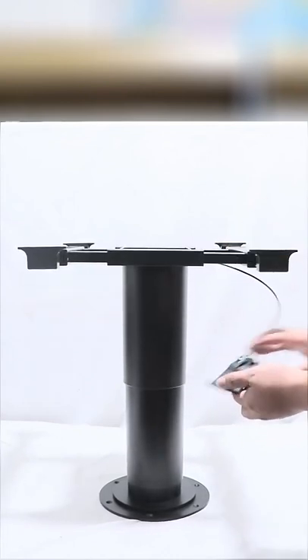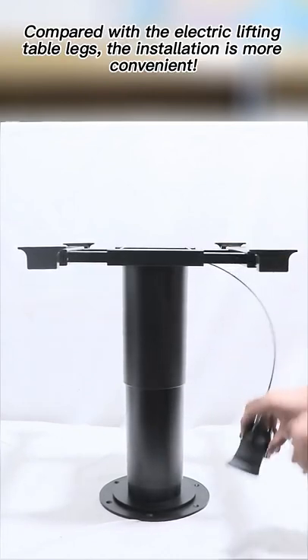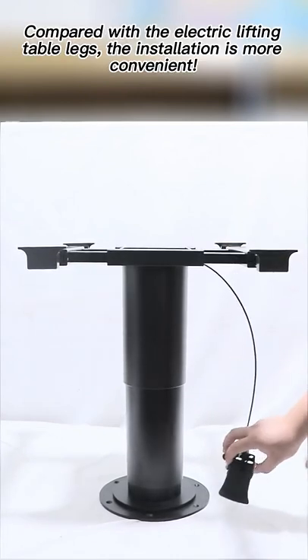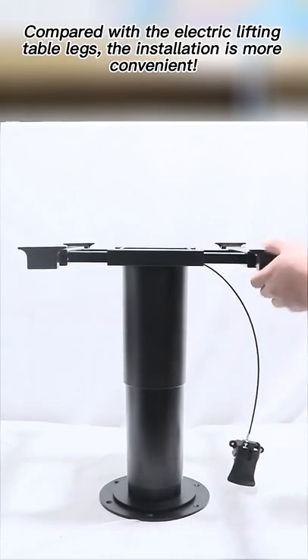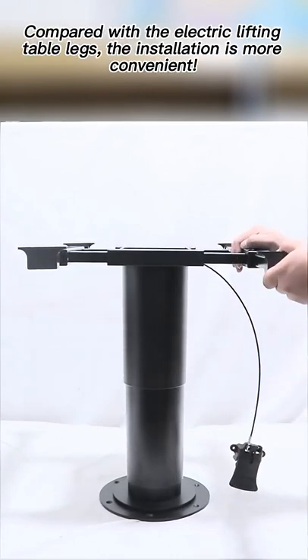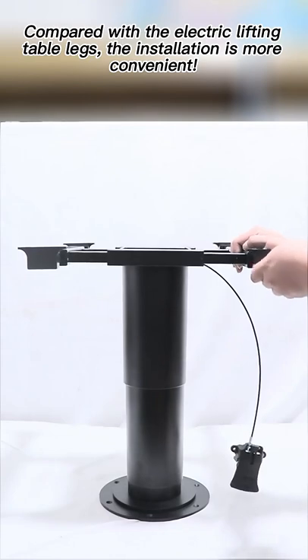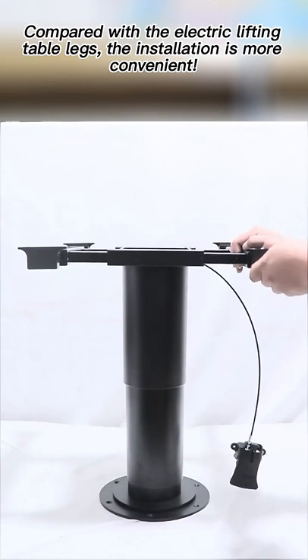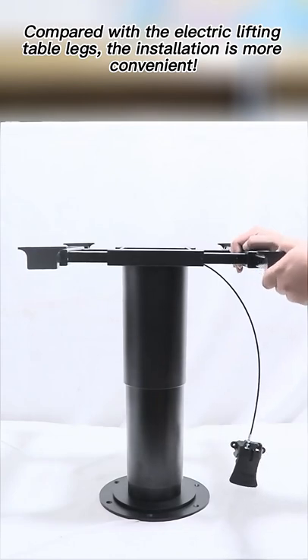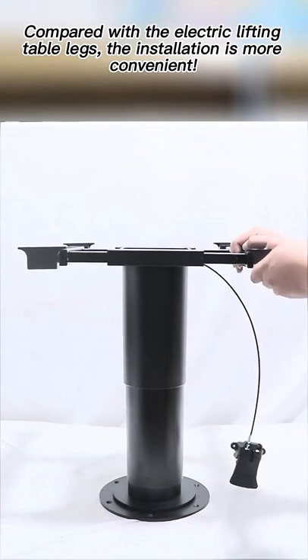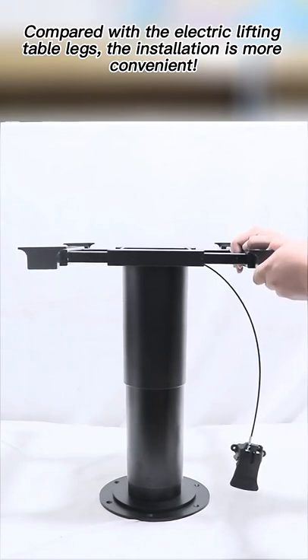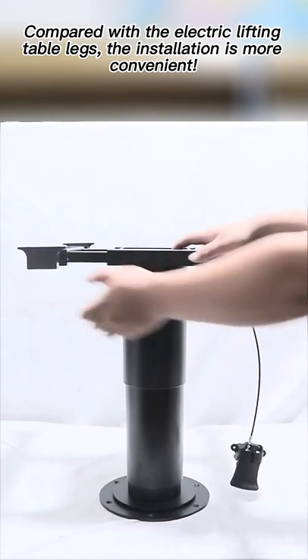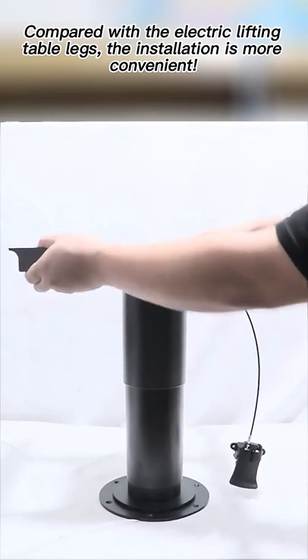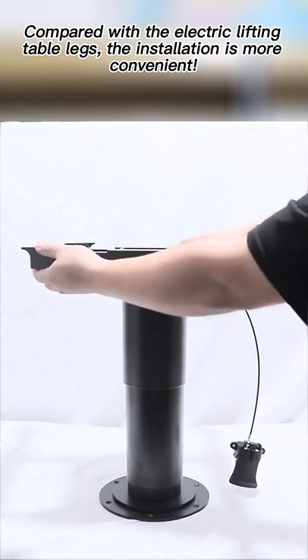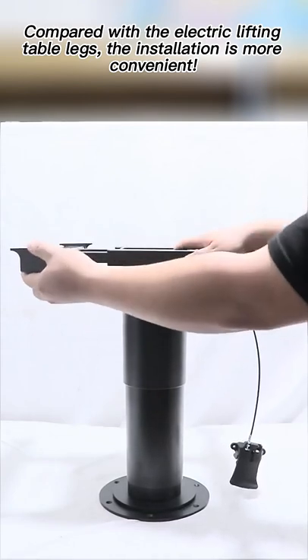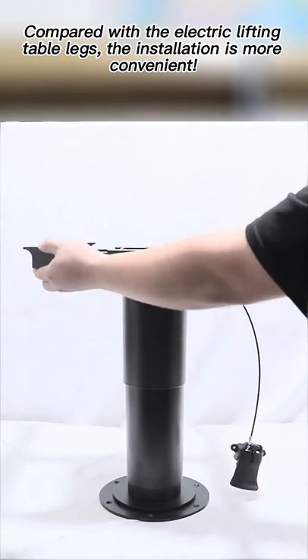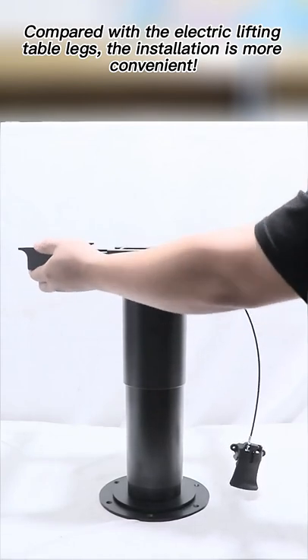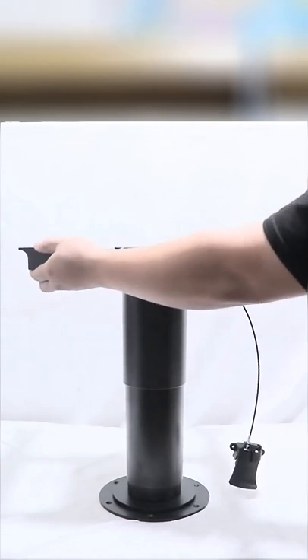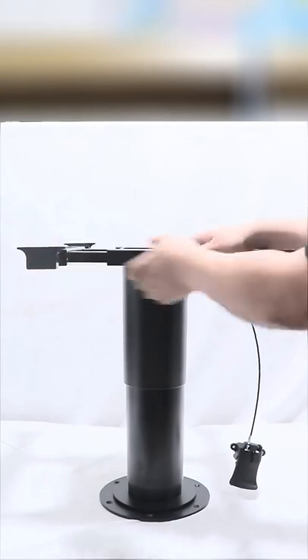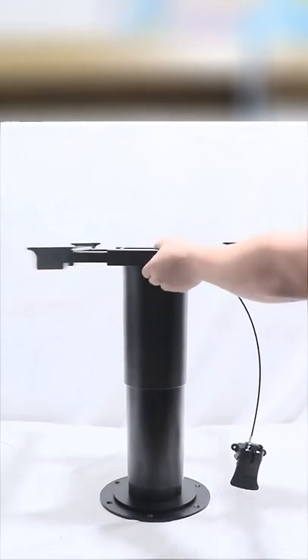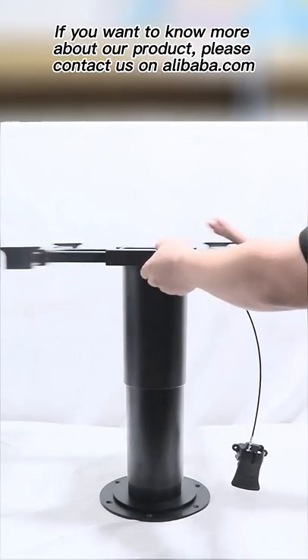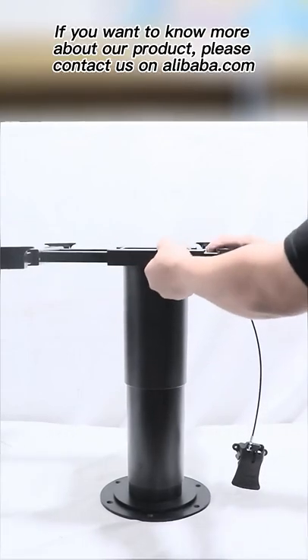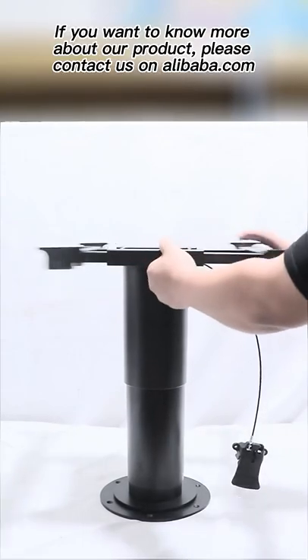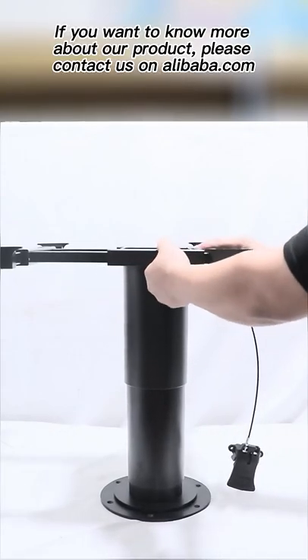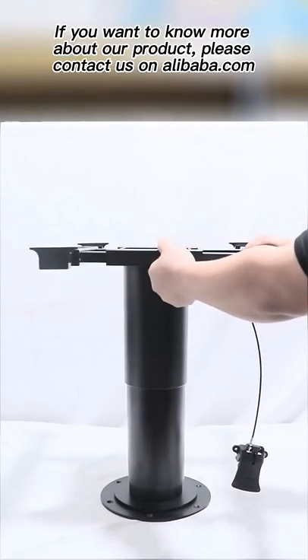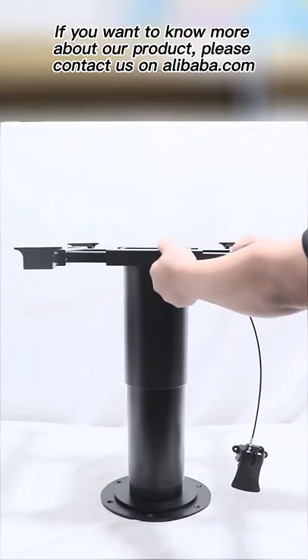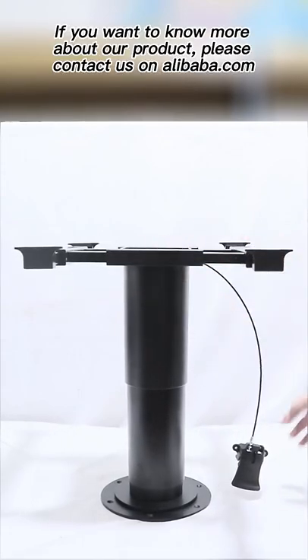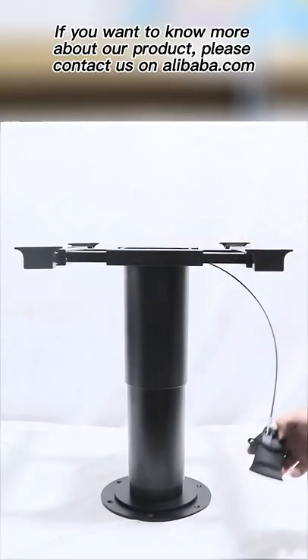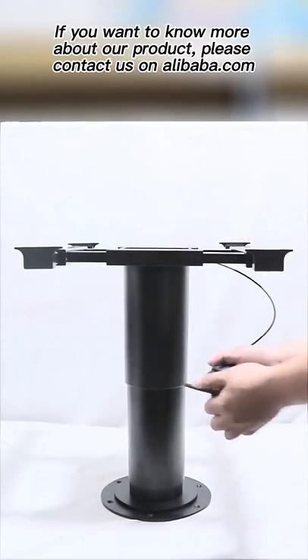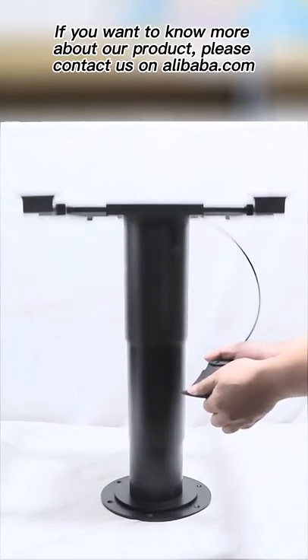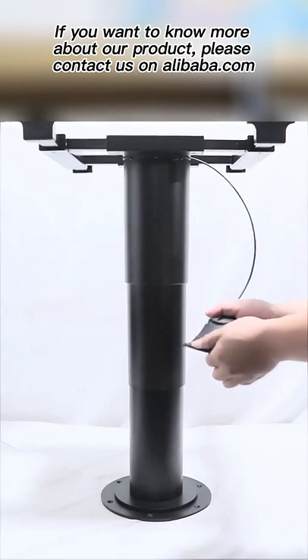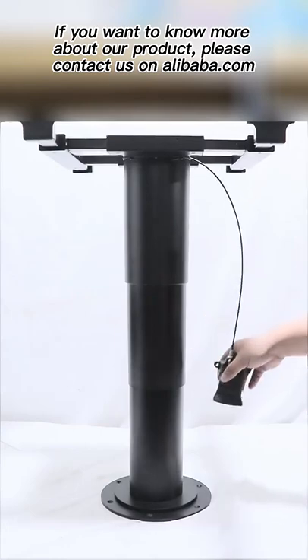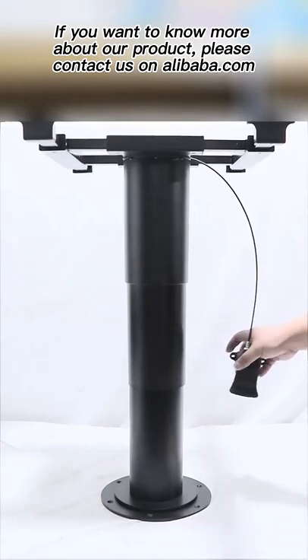Compared with the electric lifting table legs, the installation is more convenient. If you want to know more about our product, please contact us on alibaba.com.